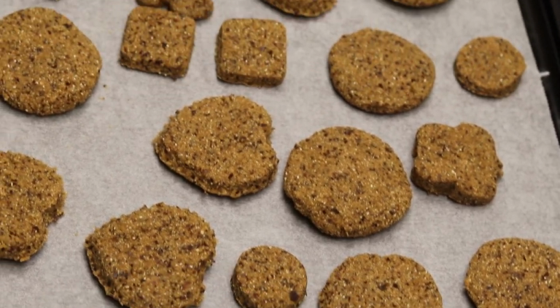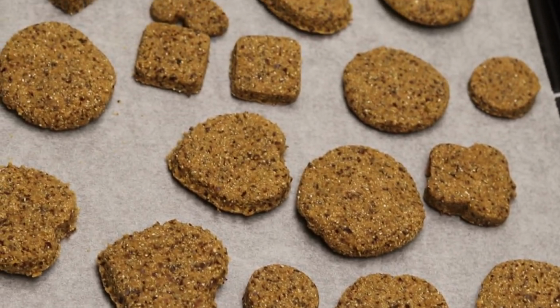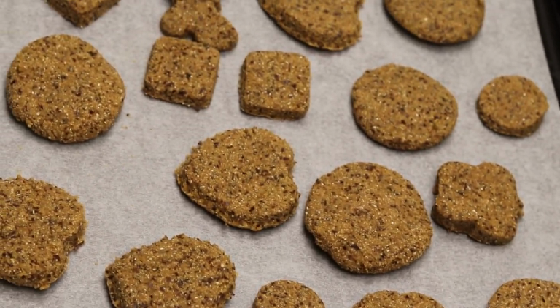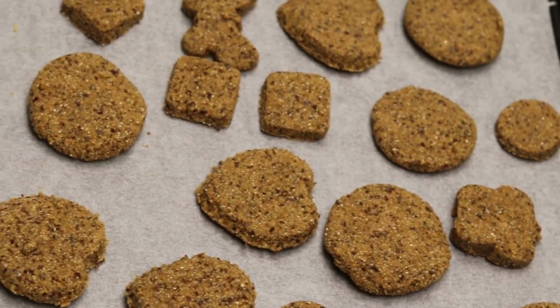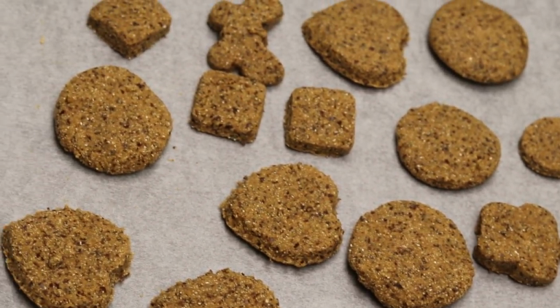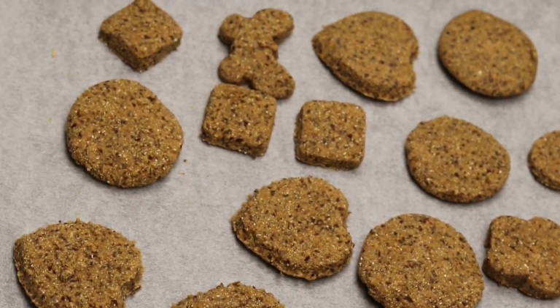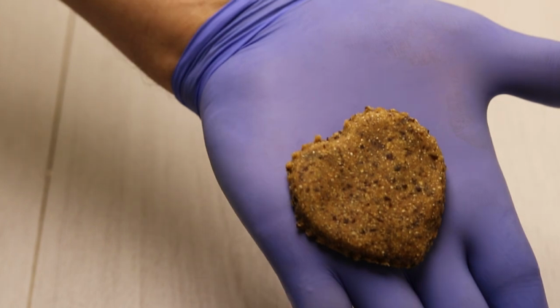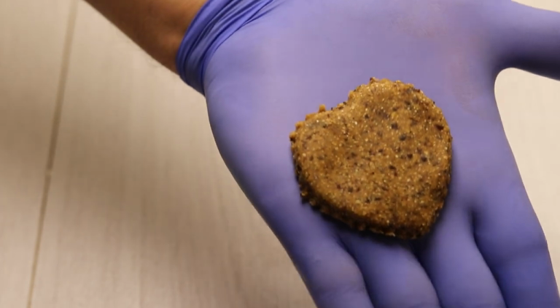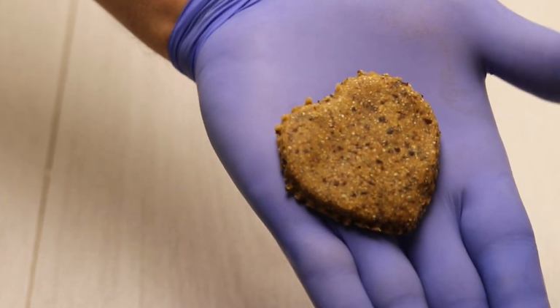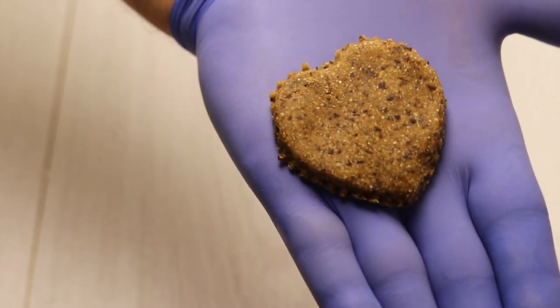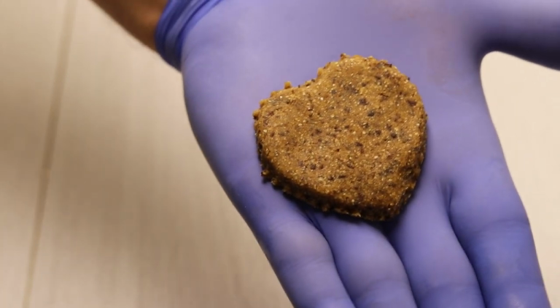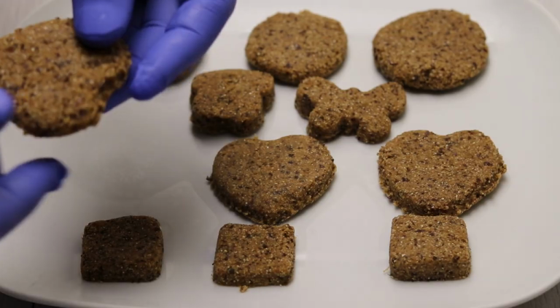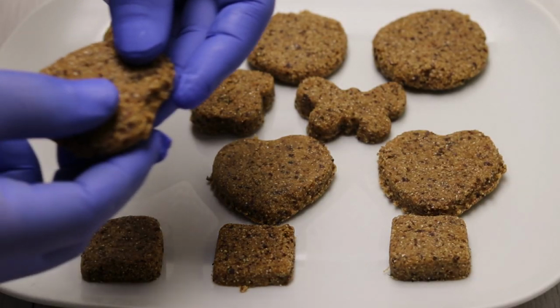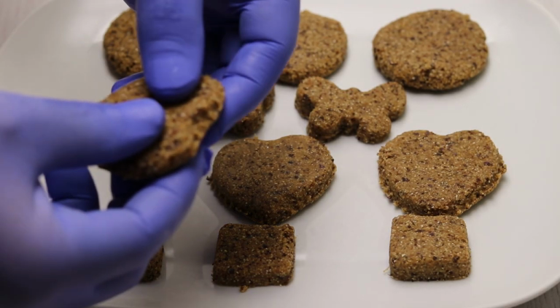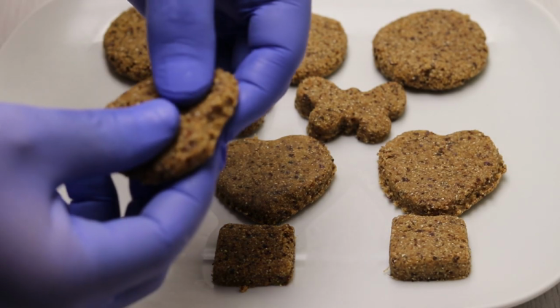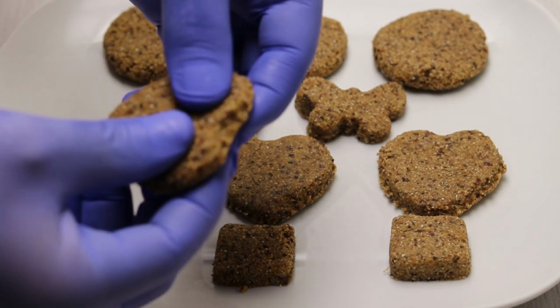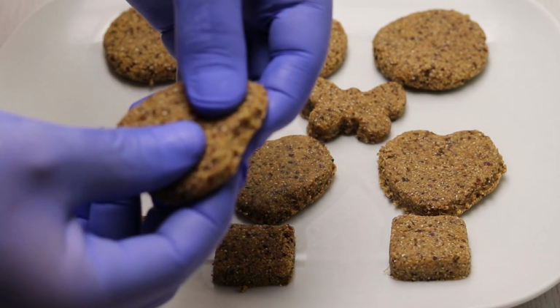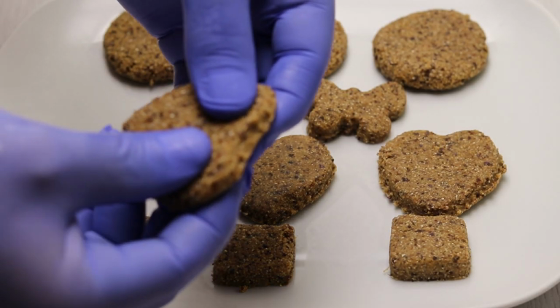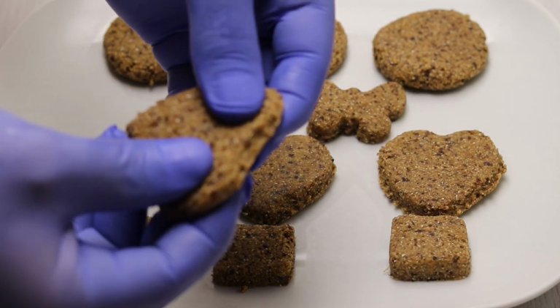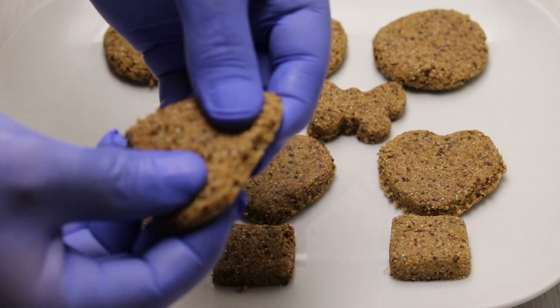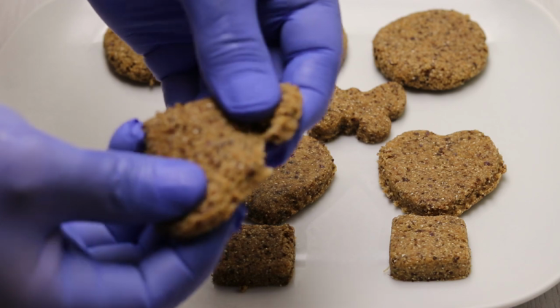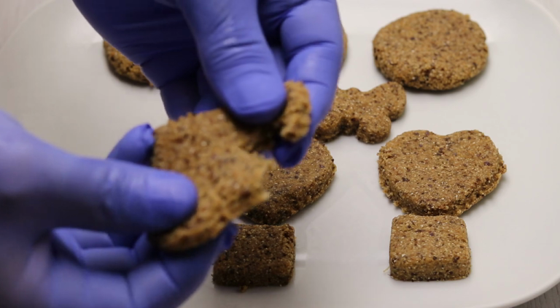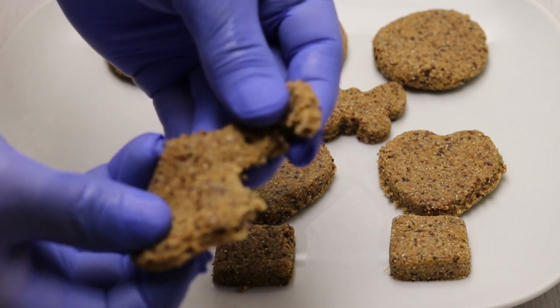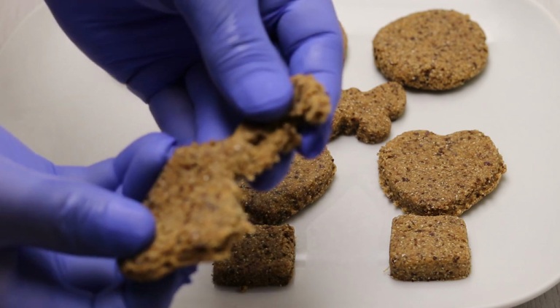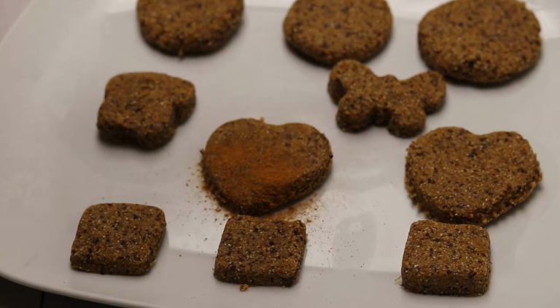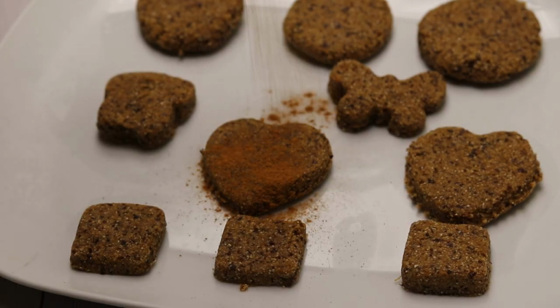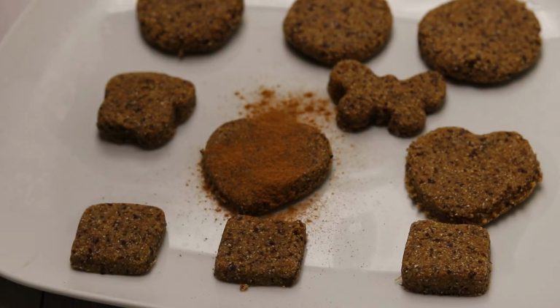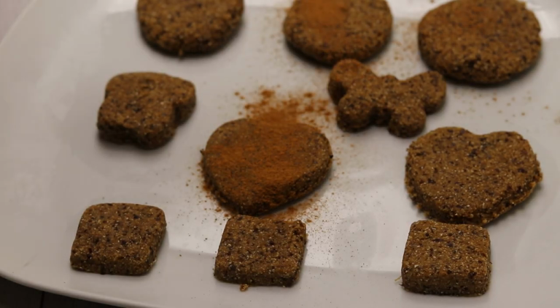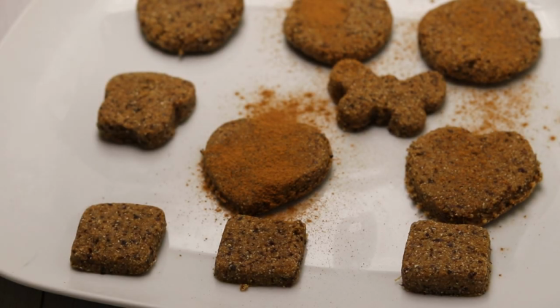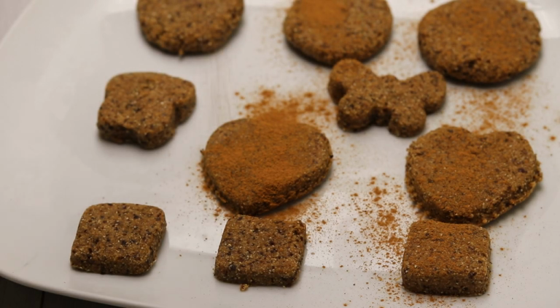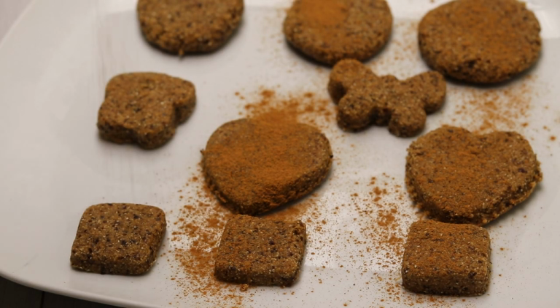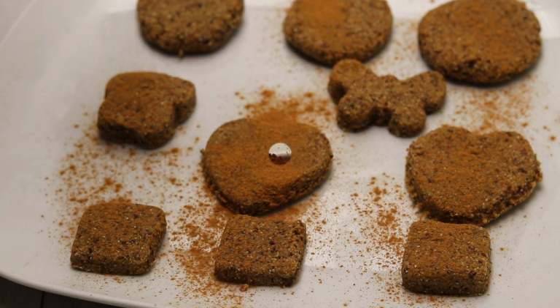This is how it becomes ready. We can place it in the refrigerator to hold its shape, as you can see. It must be placed in the refrigerator for storage.